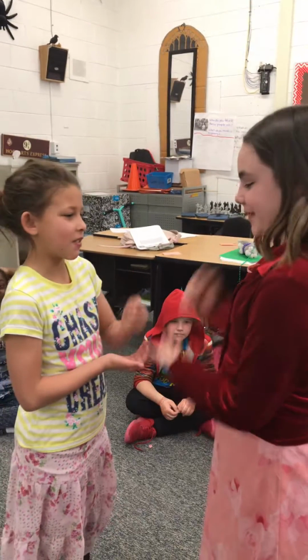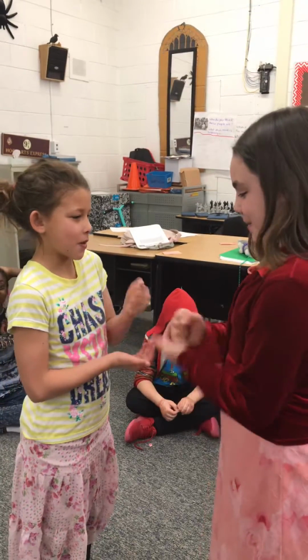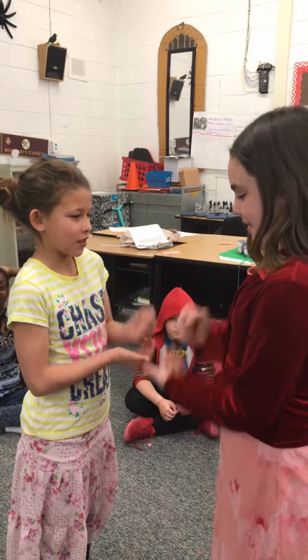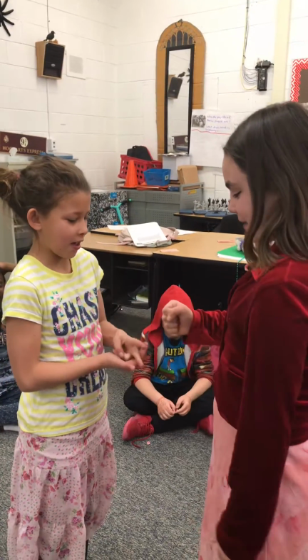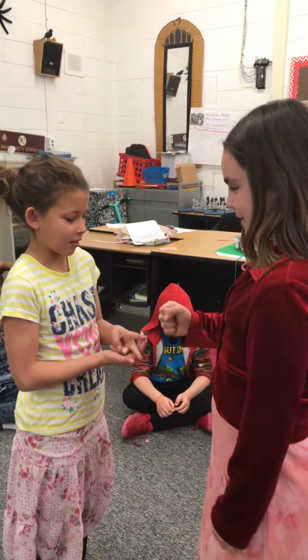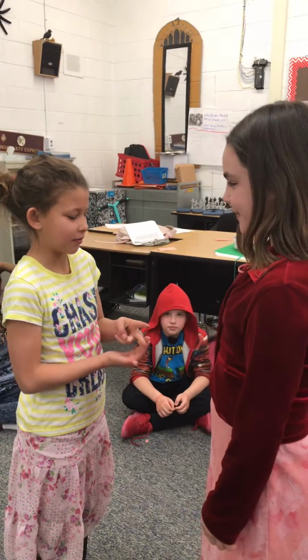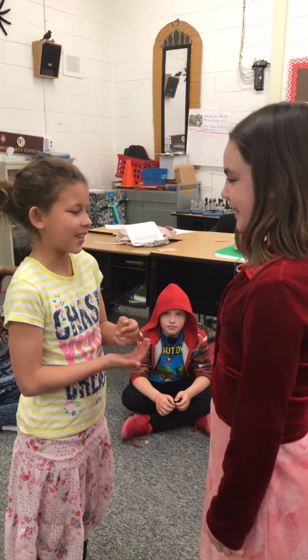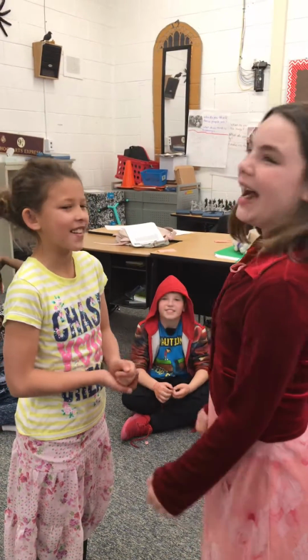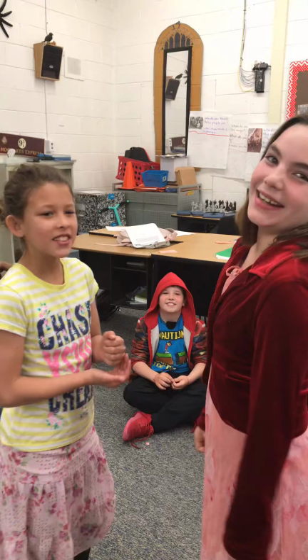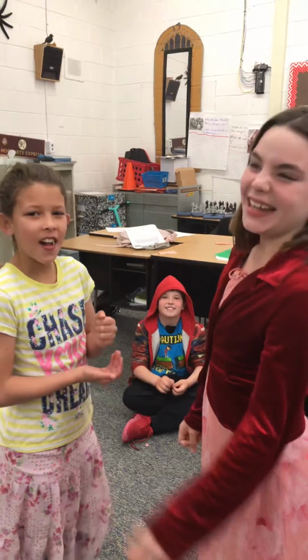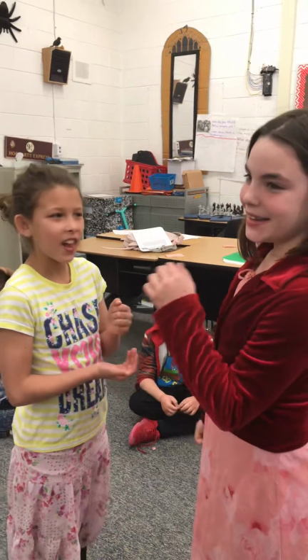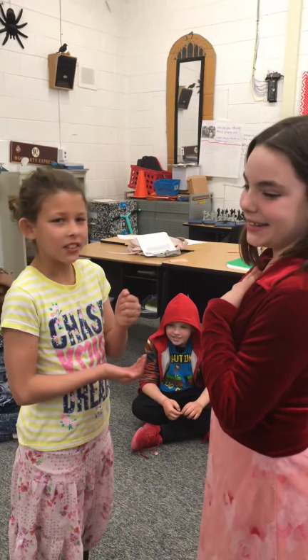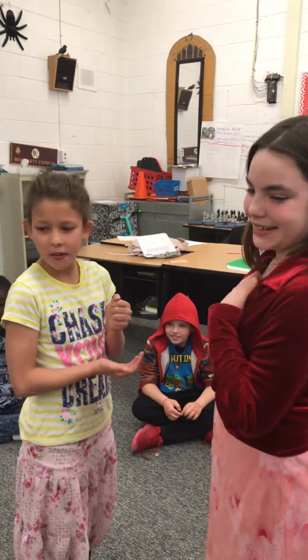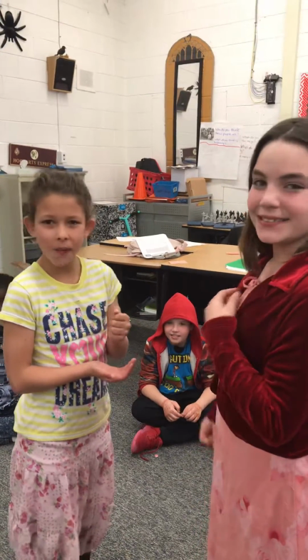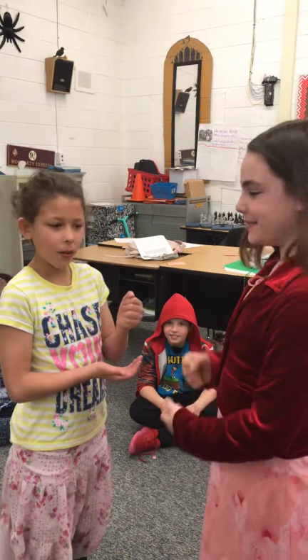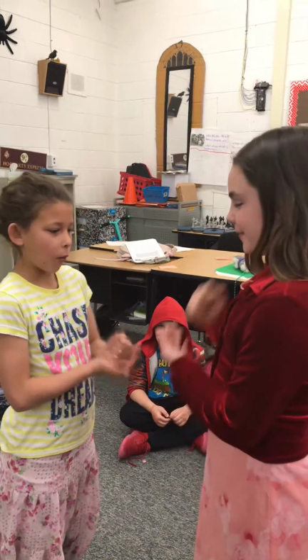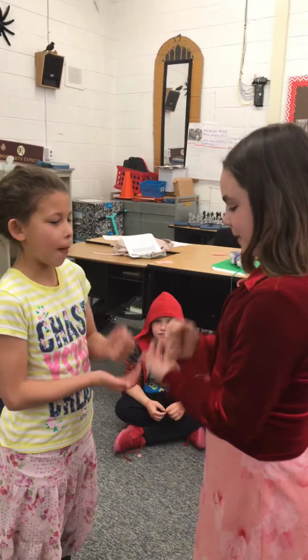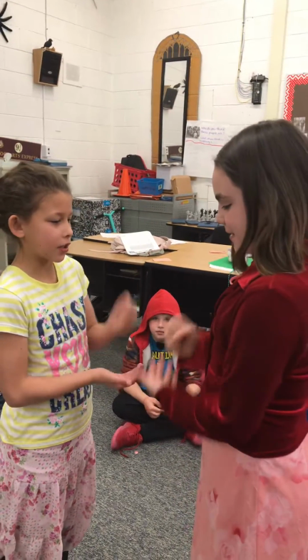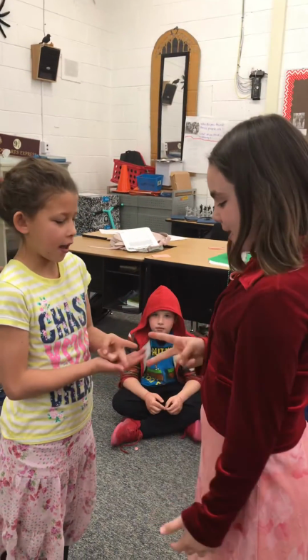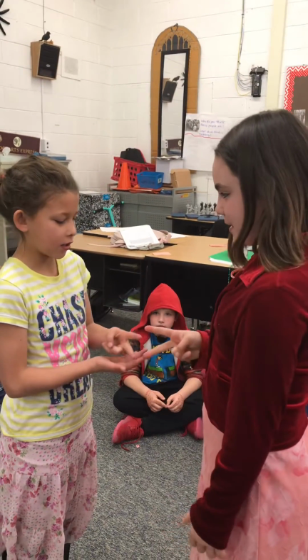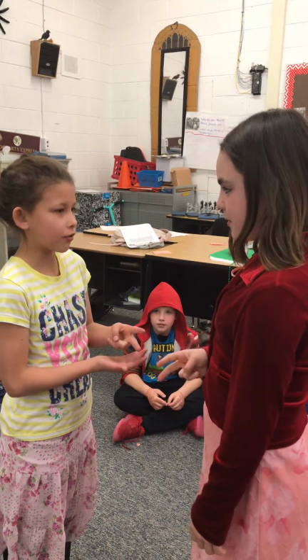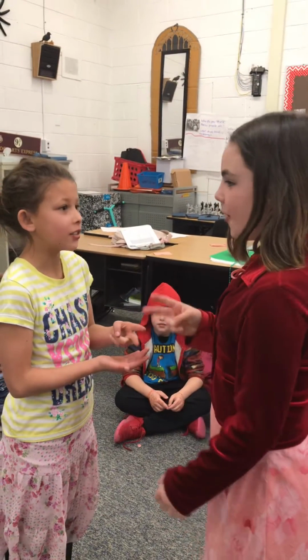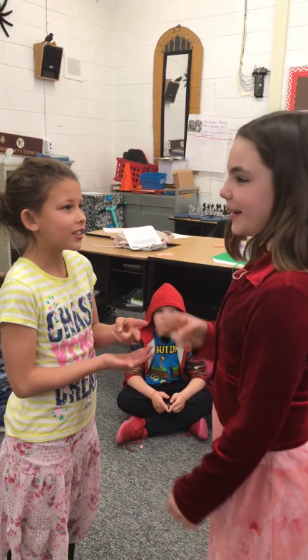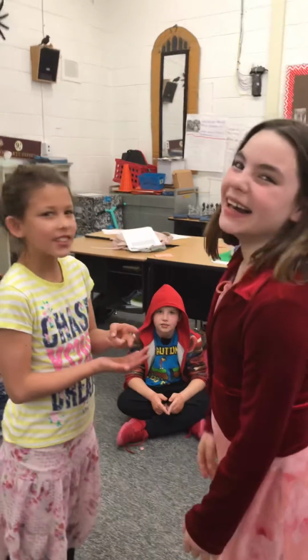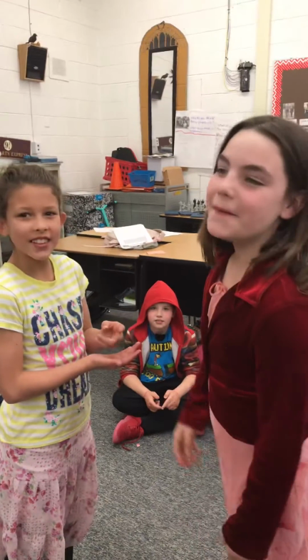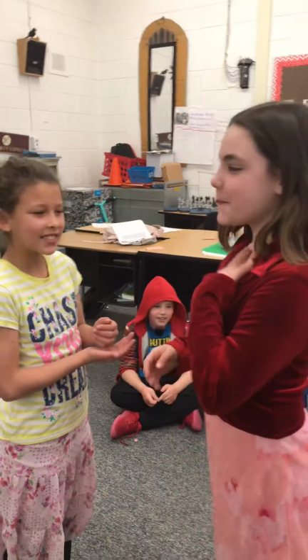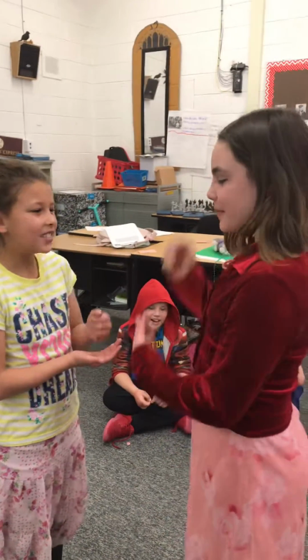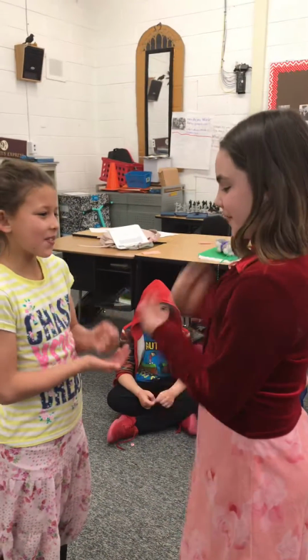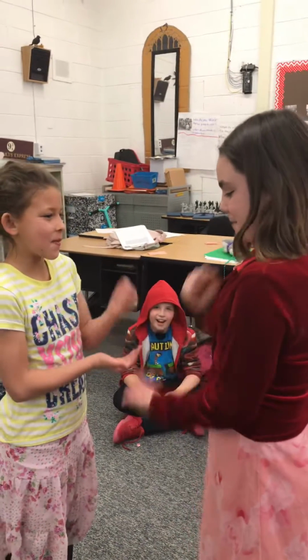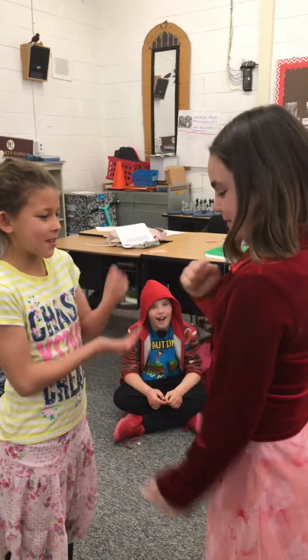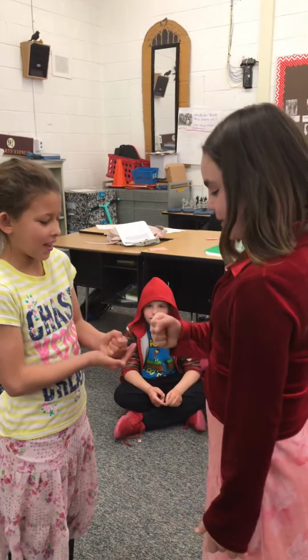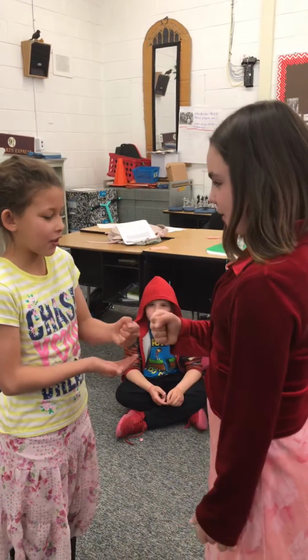Rock, paper, scissors, math — zero. That was close, maybe a tie? Rock, paper, scissors, math — zero. Four. Okay, you got it? Rock, paper, scissors, math — zero, zero.